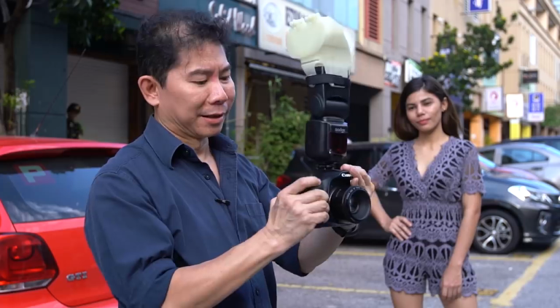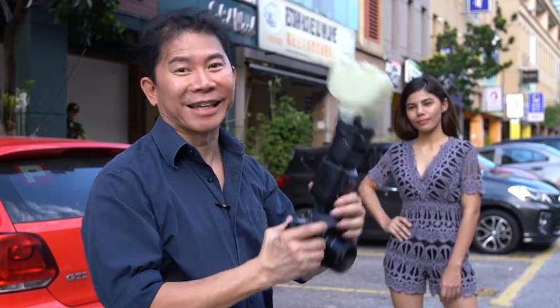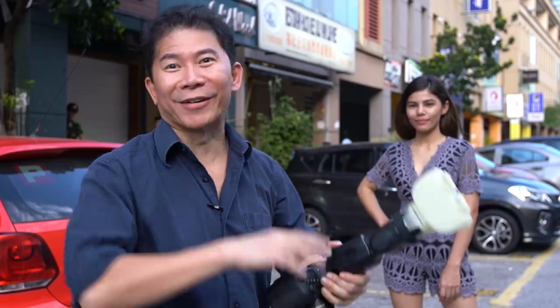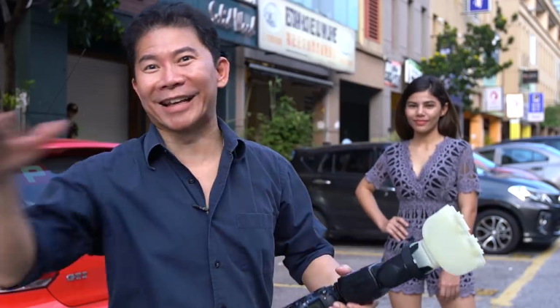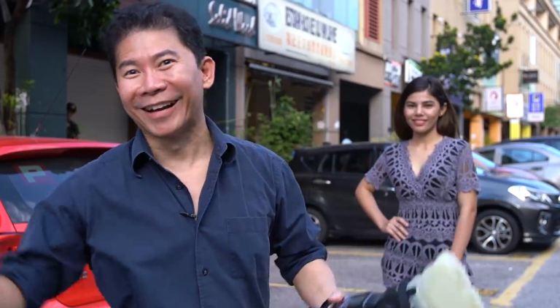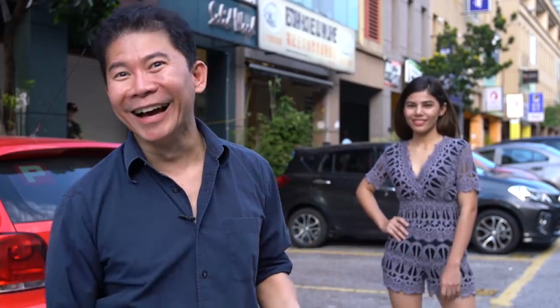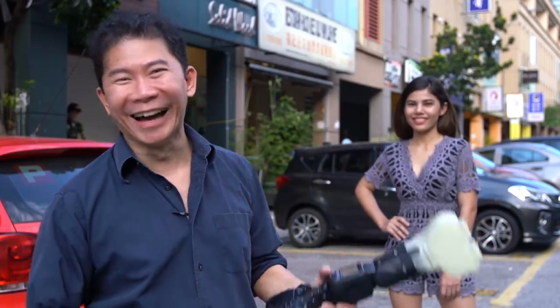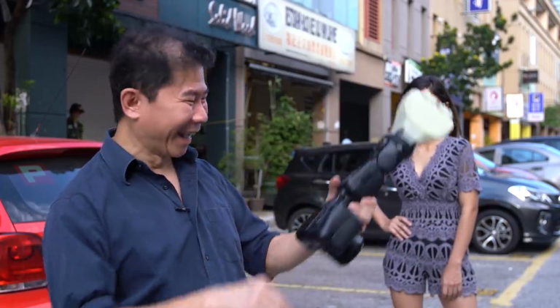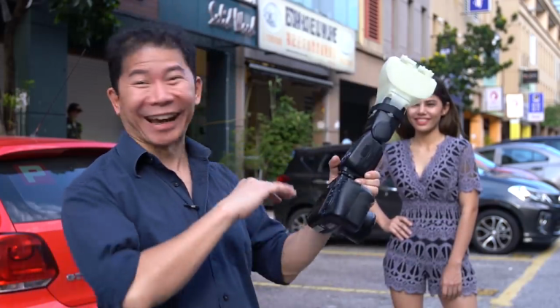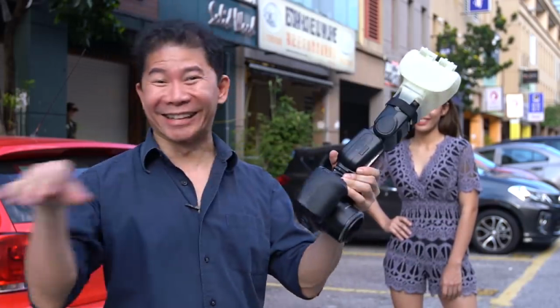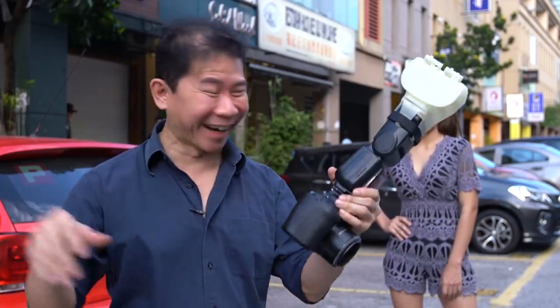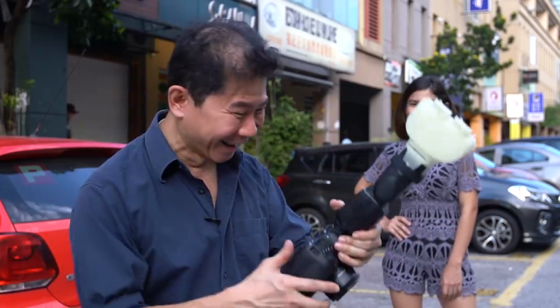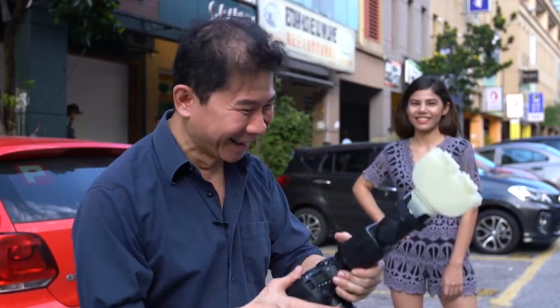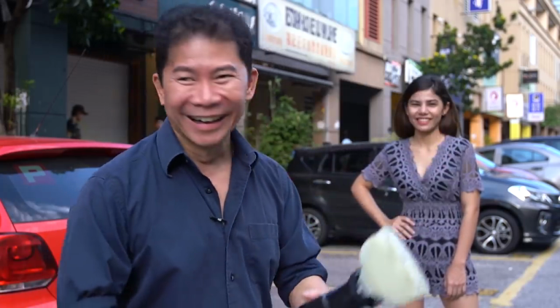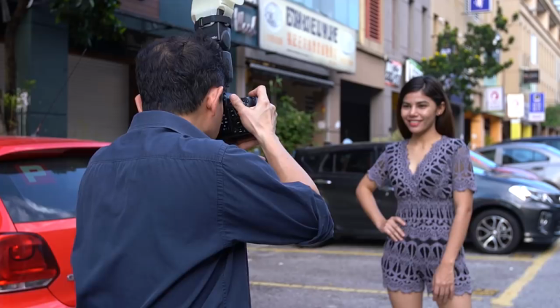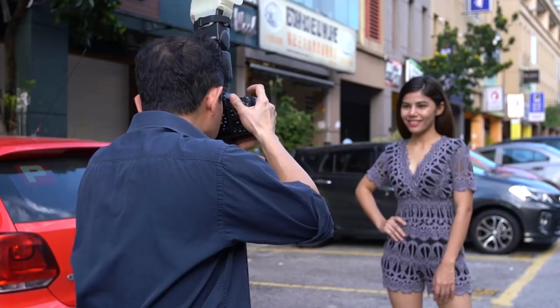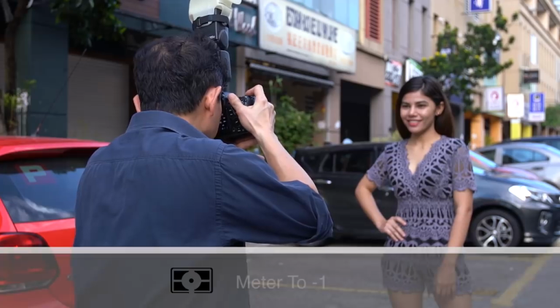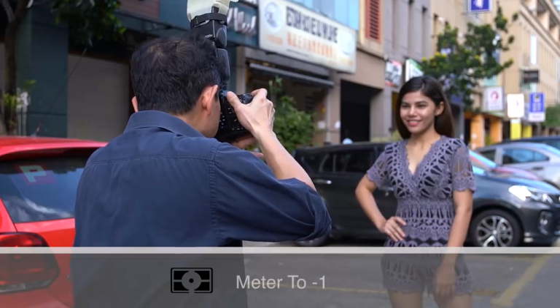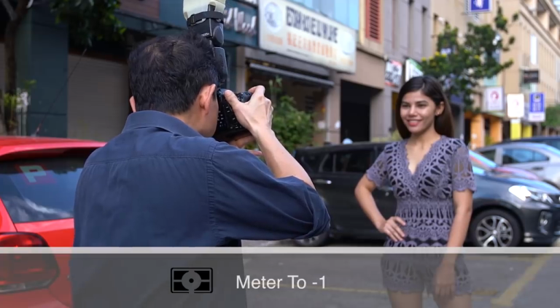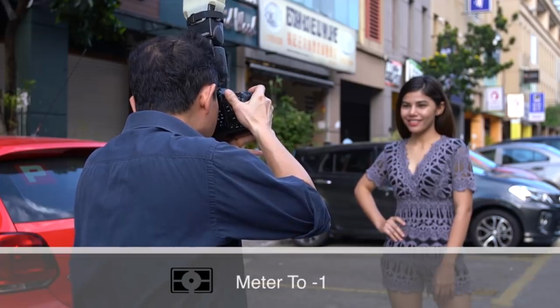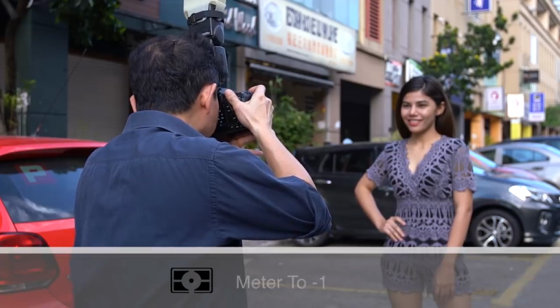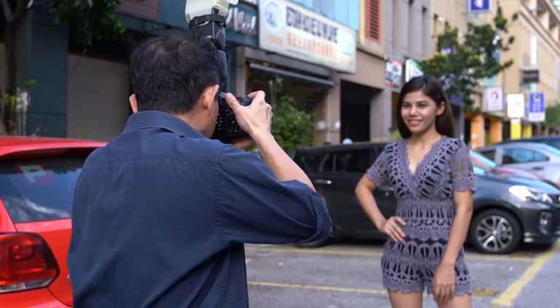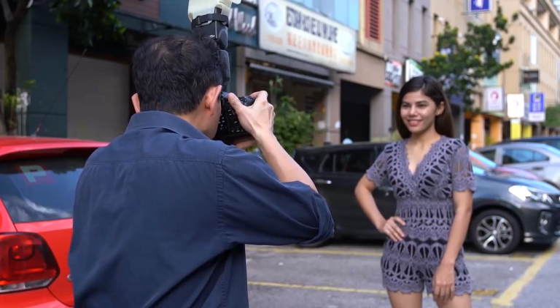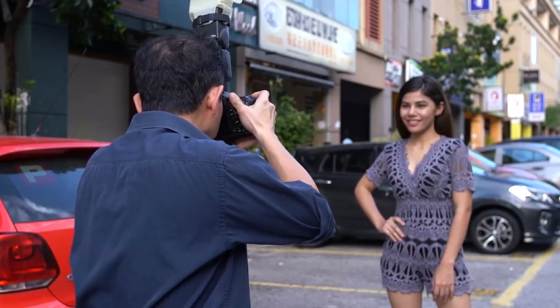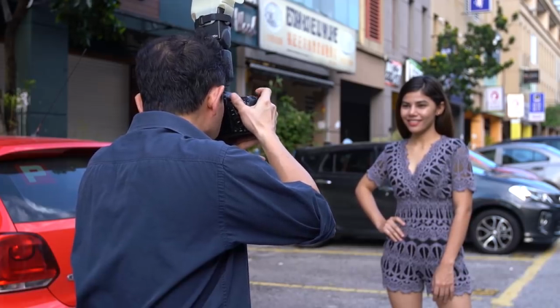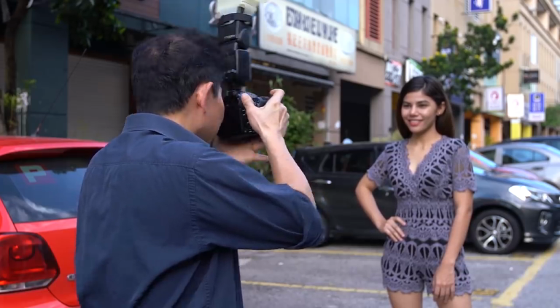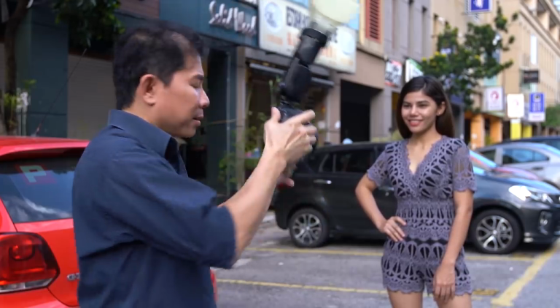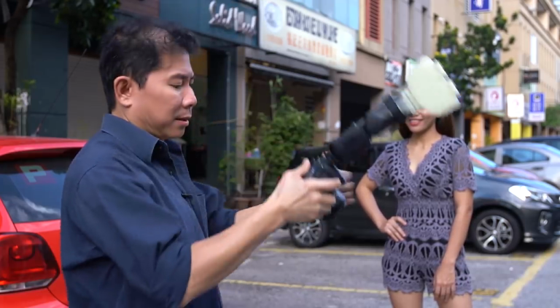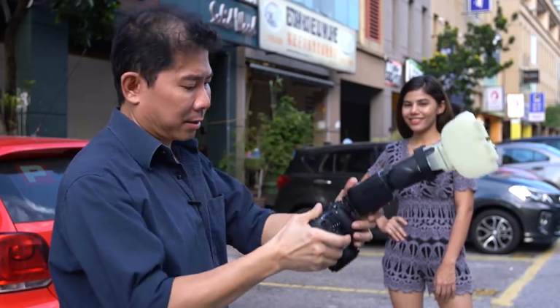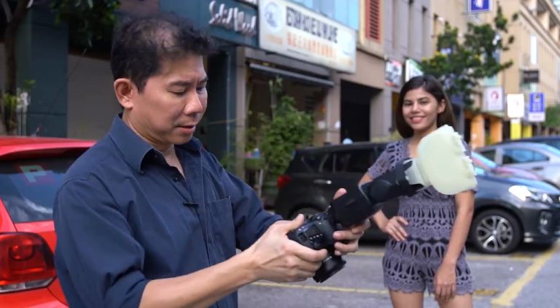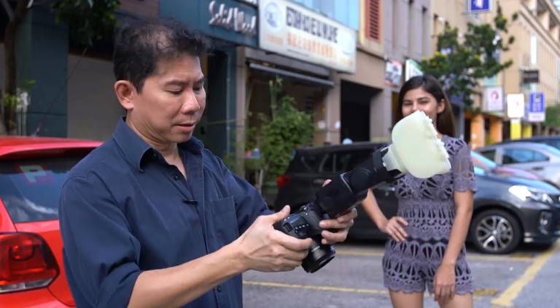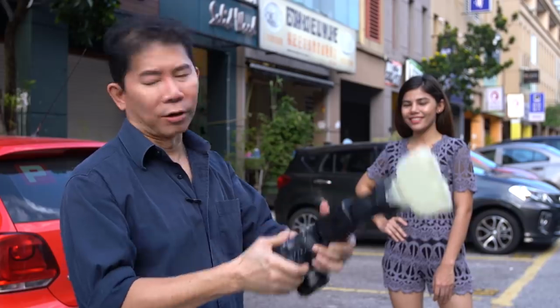That's it — that was the last shot. The camera just died. Meter to negative one... oh...